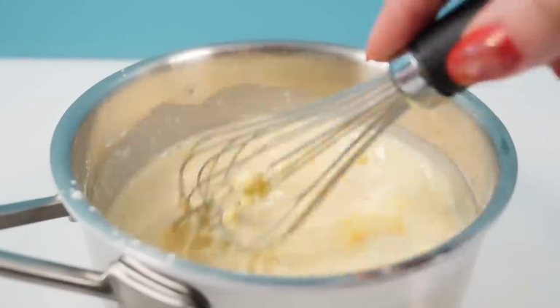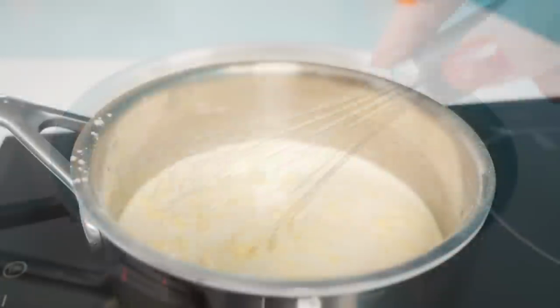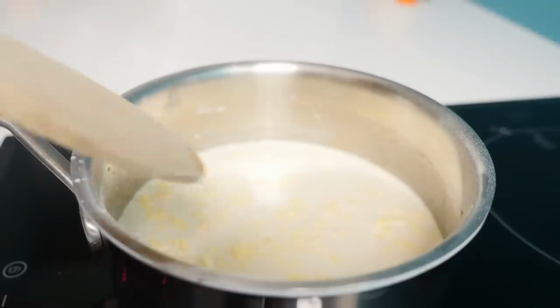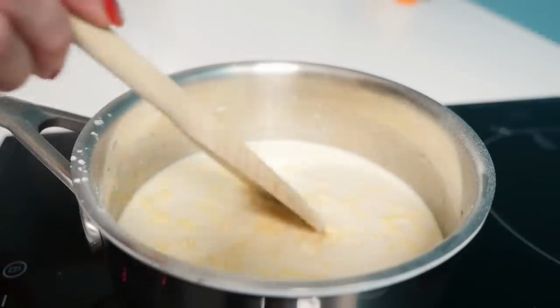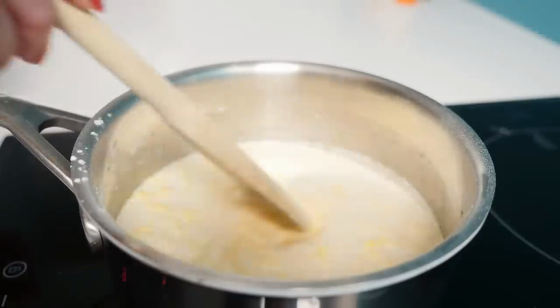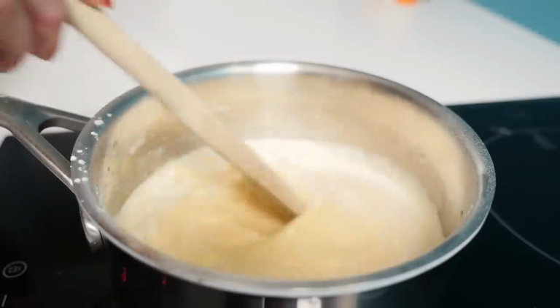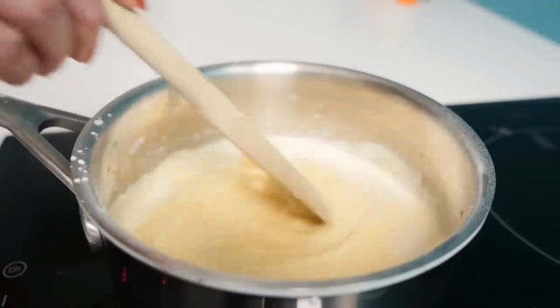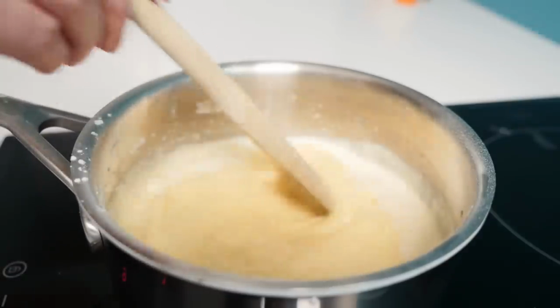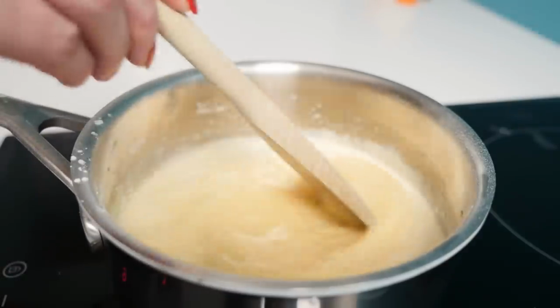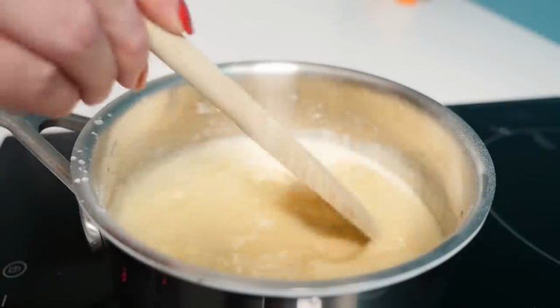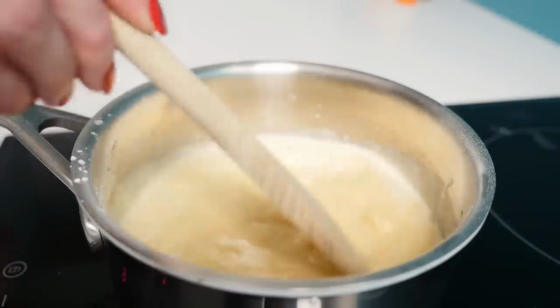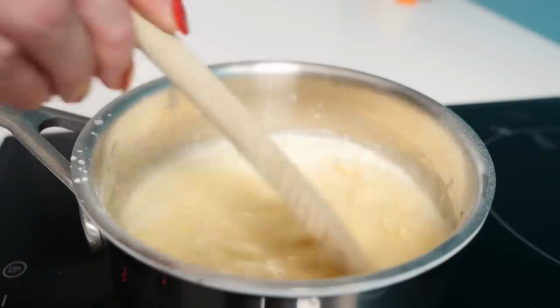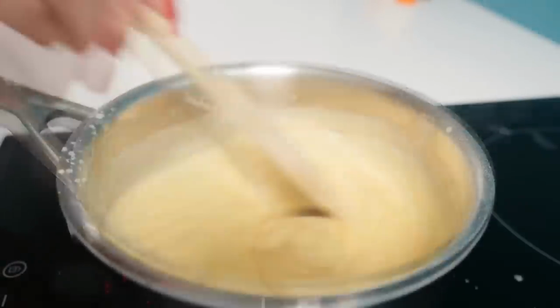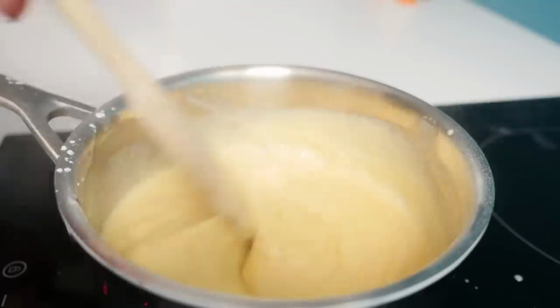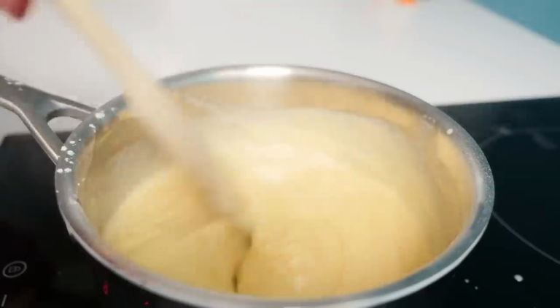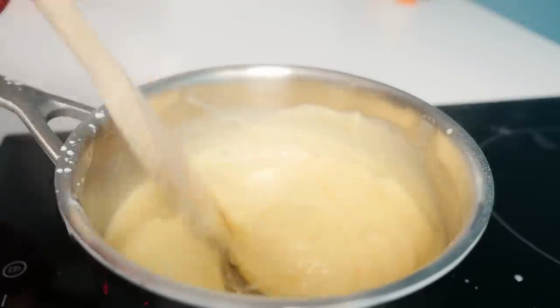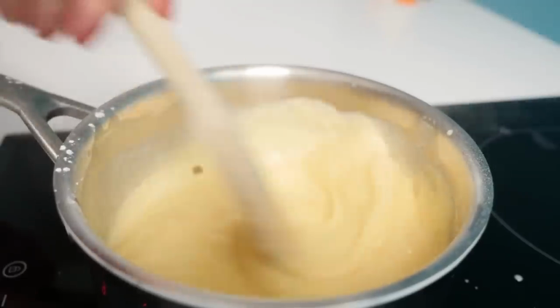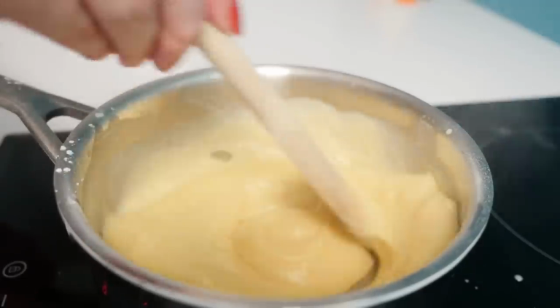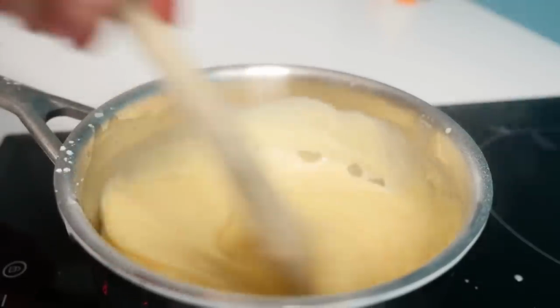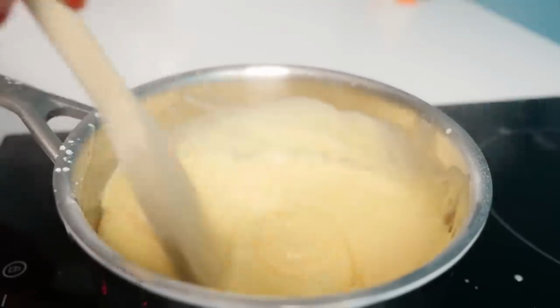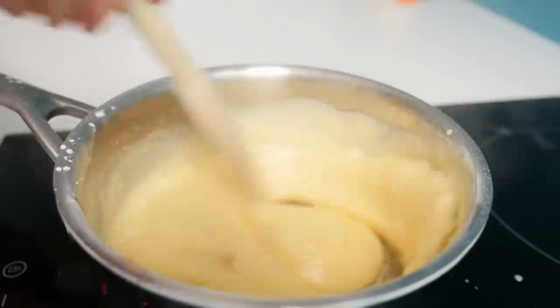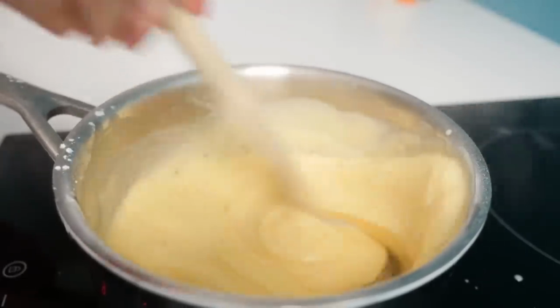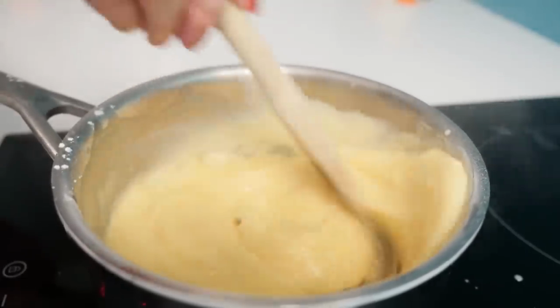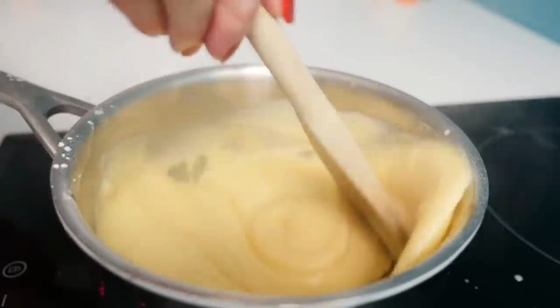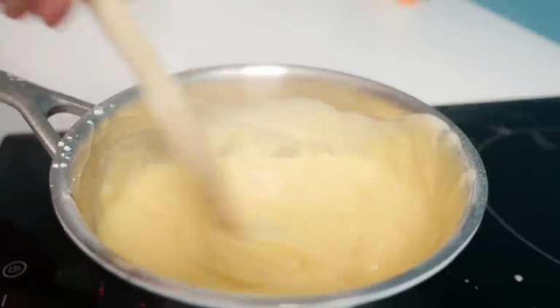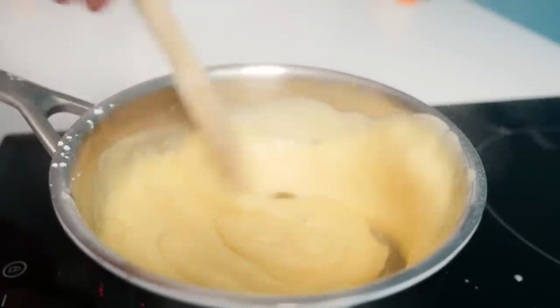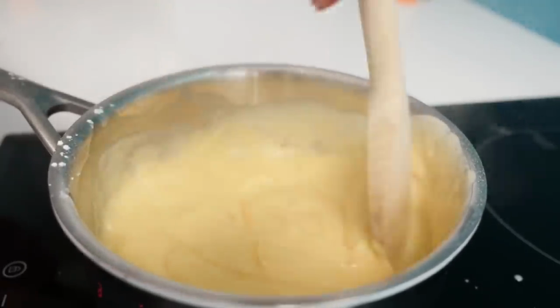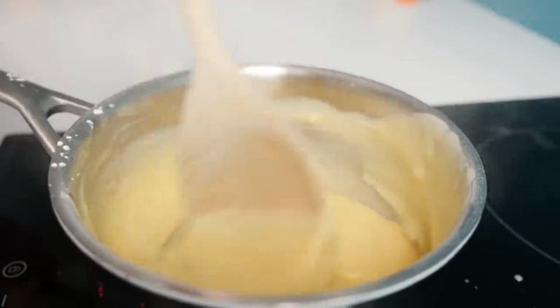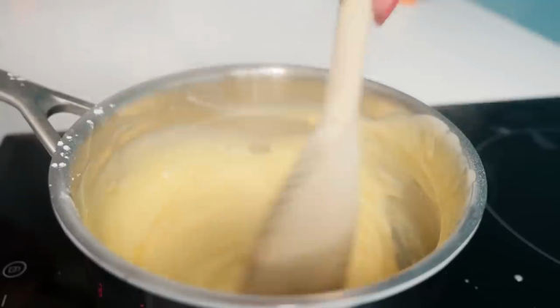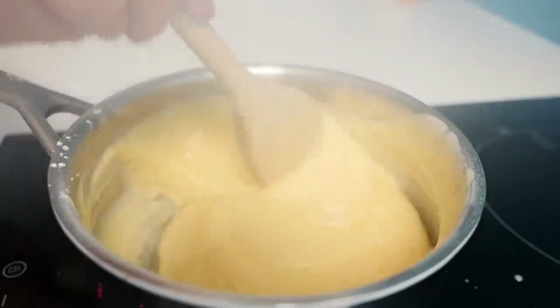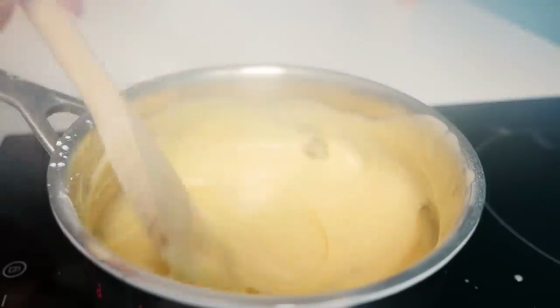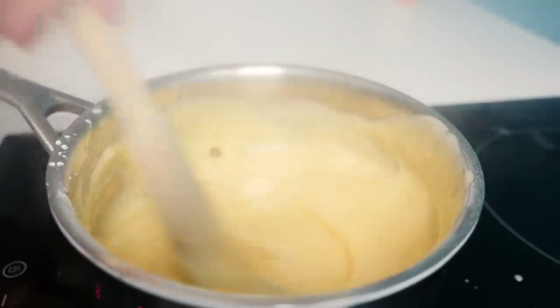Heat that over high heat and stir the whole time — don't walk away. Continue to stir until the mixture bubbles and boils, then keep stirring for another 30 seconds or so, and take it off the heat to cool.